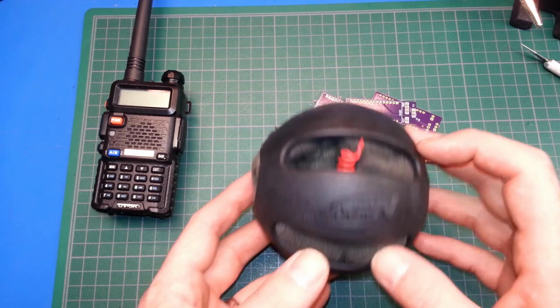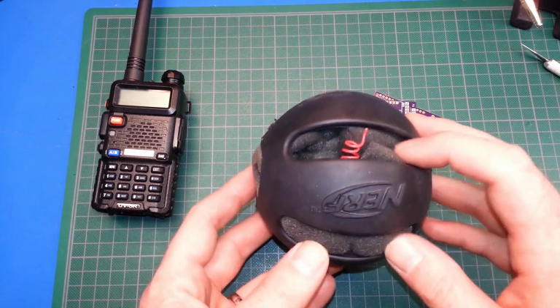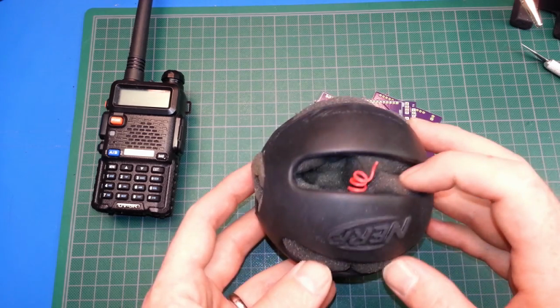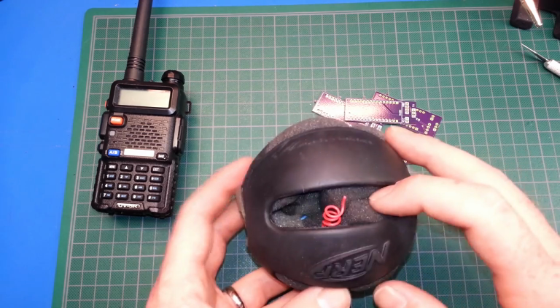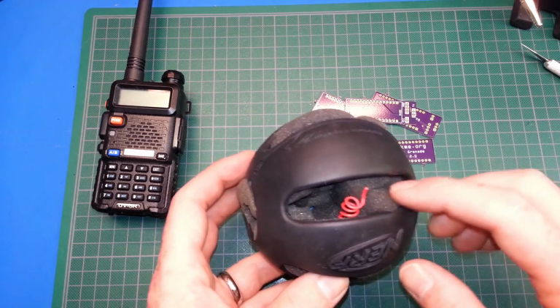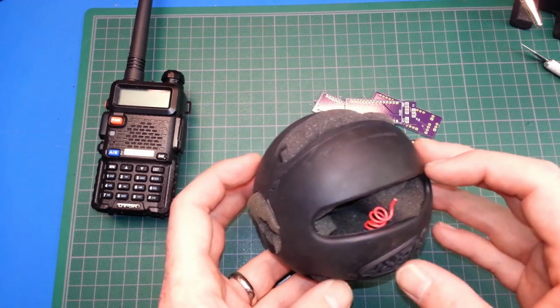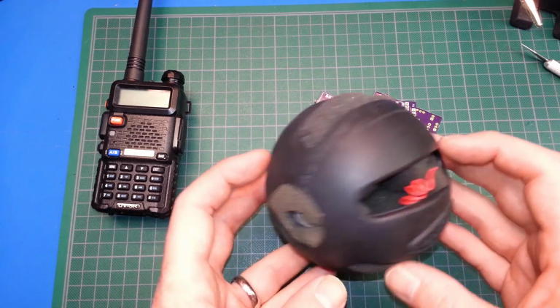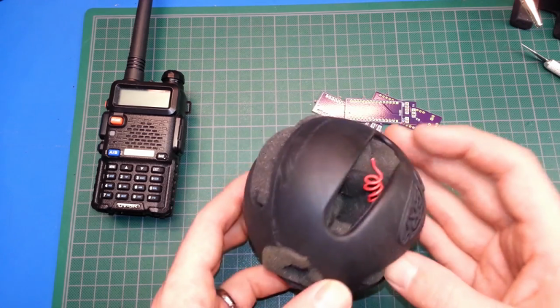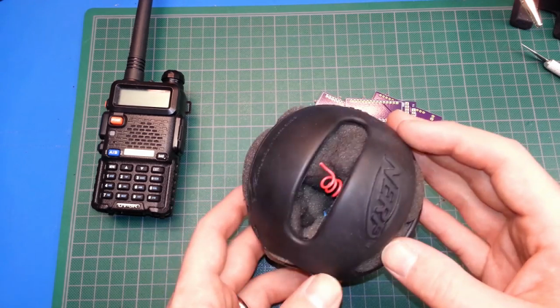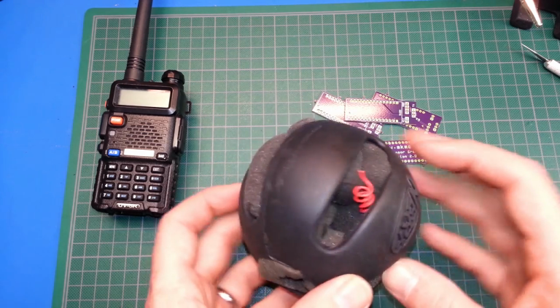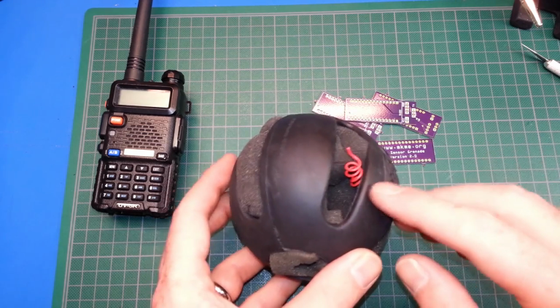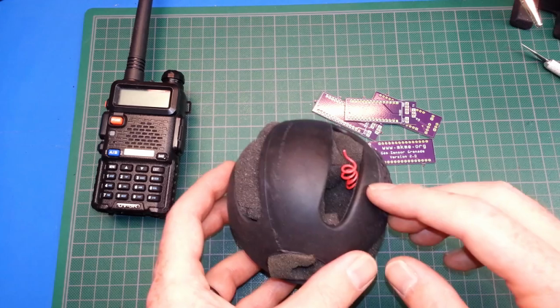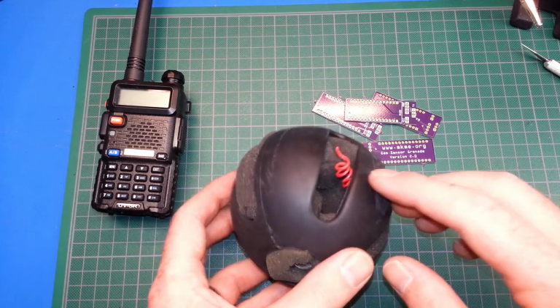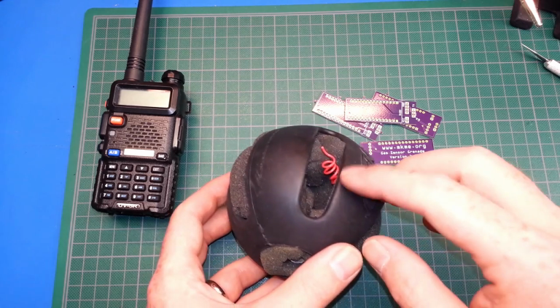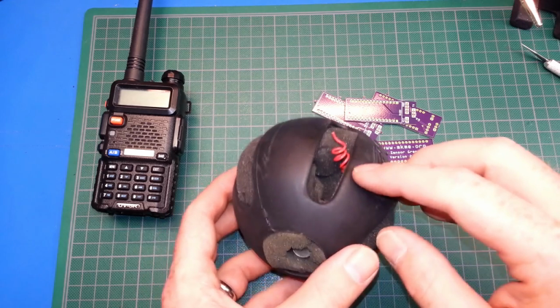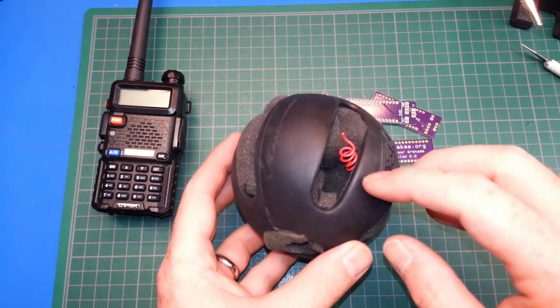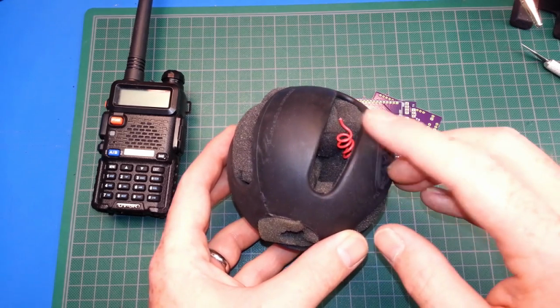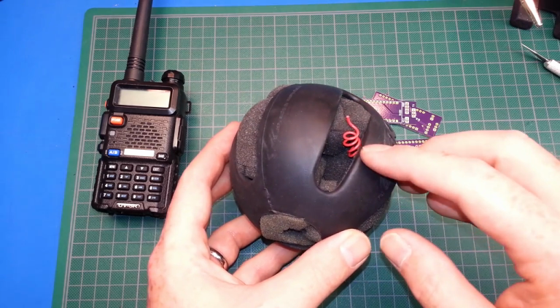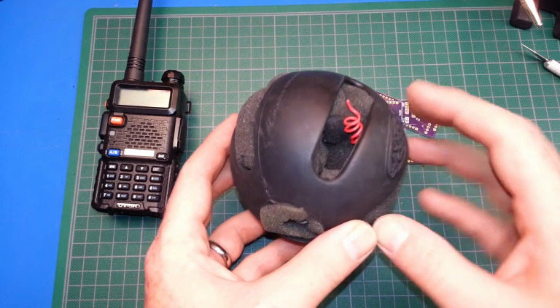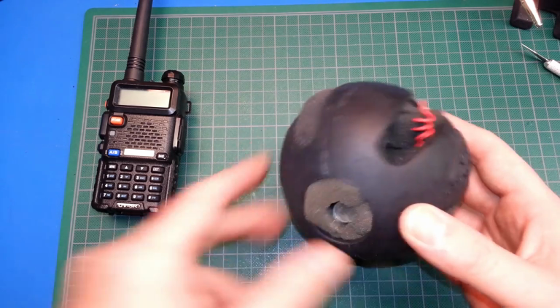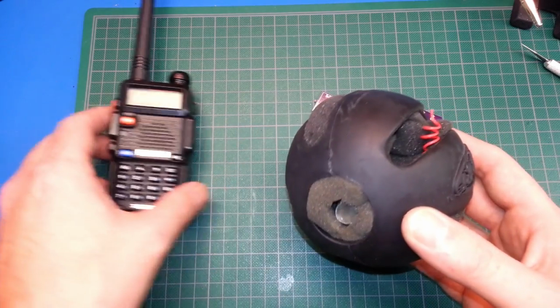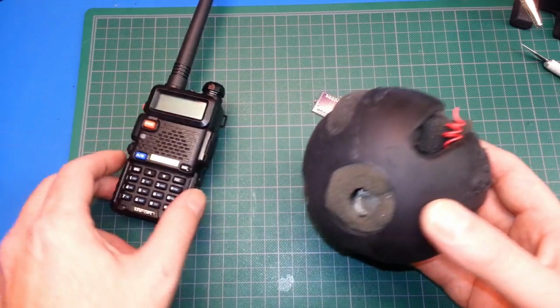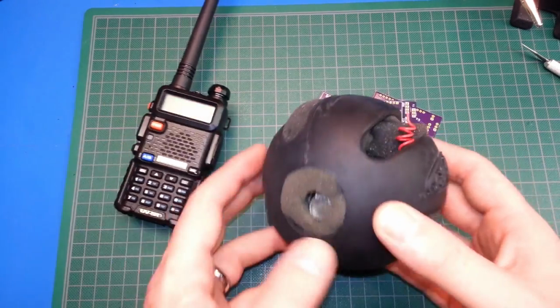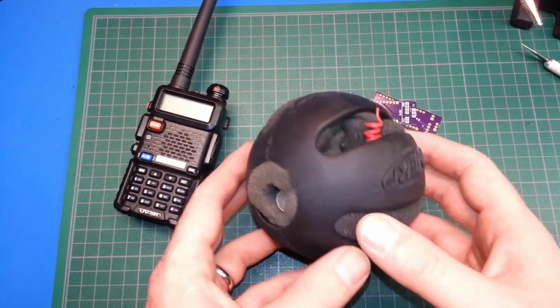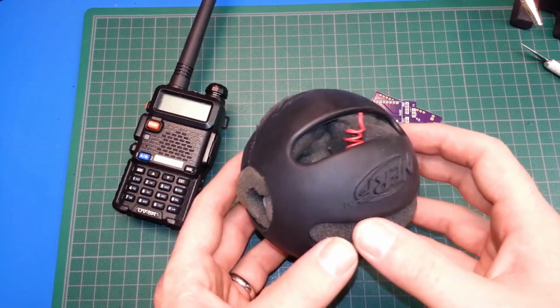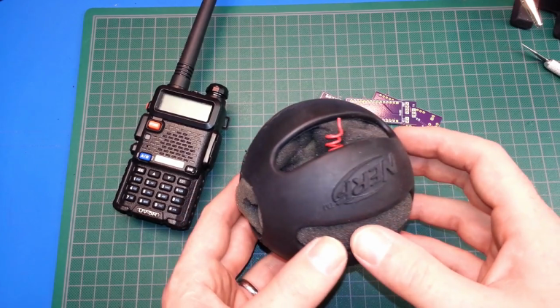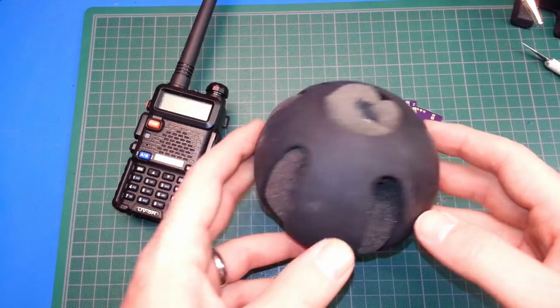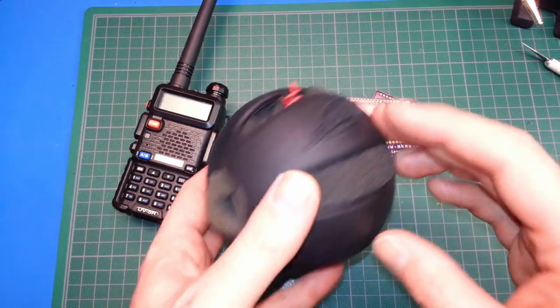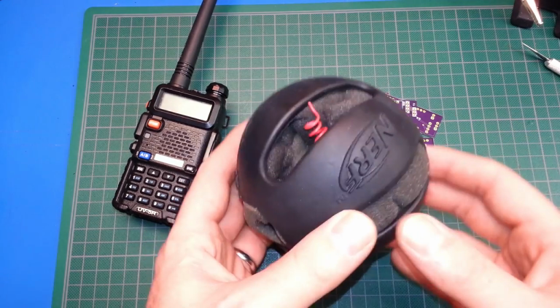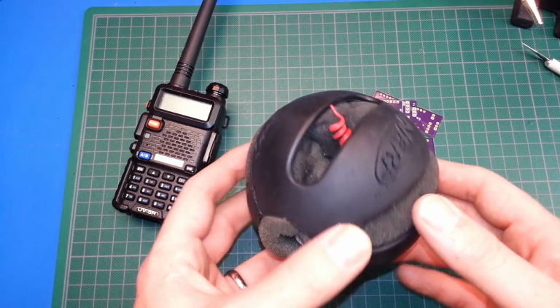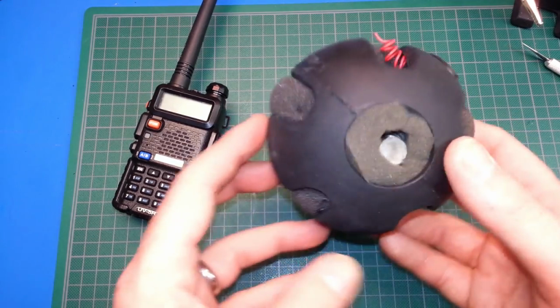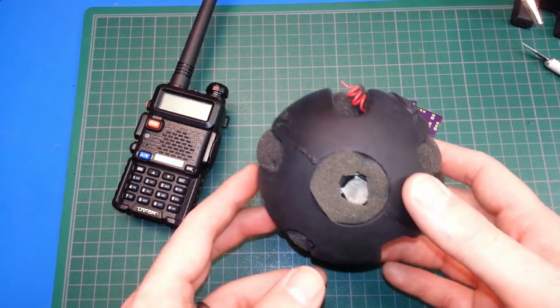There we go — the gas sensor grenade assembled. There's just some foam around it right now, which I think will present problems for heat later. I just coiled the antenna. Keep in mind, if you build one of these, this does change the tuning of the antenna, so you'll need to correct for that on your radio.